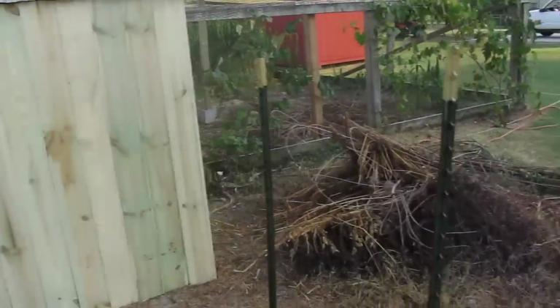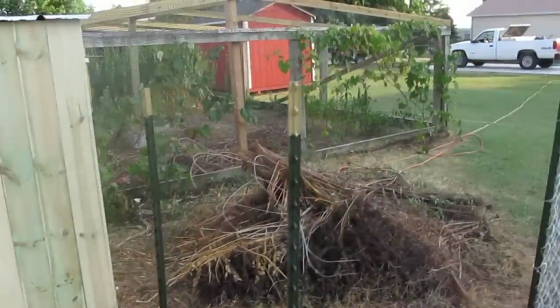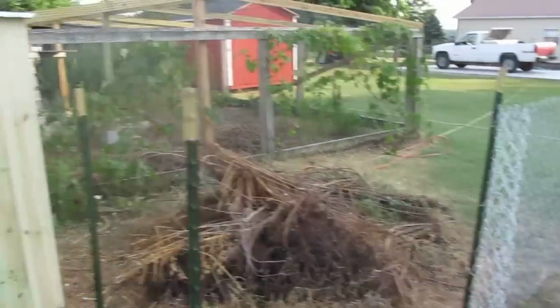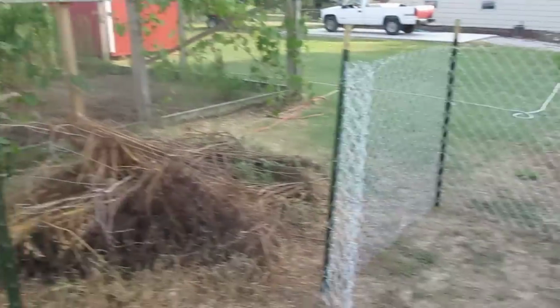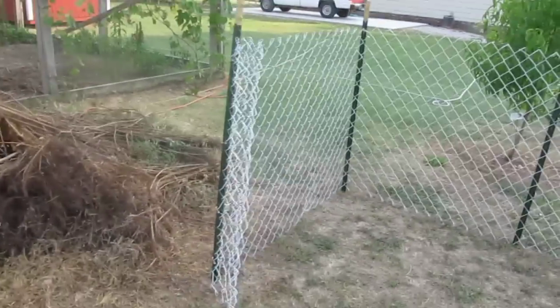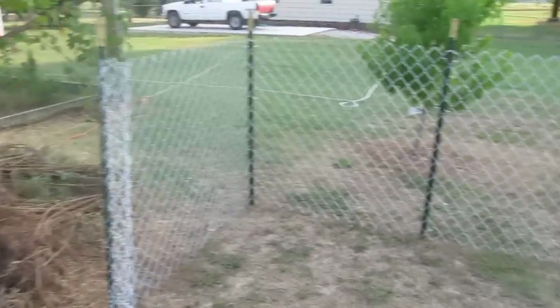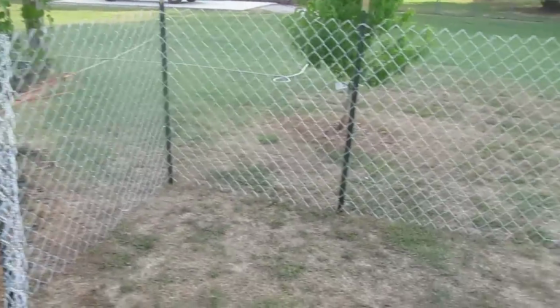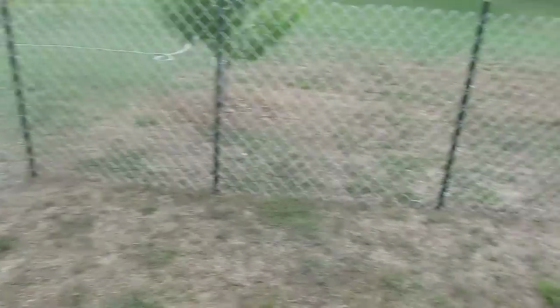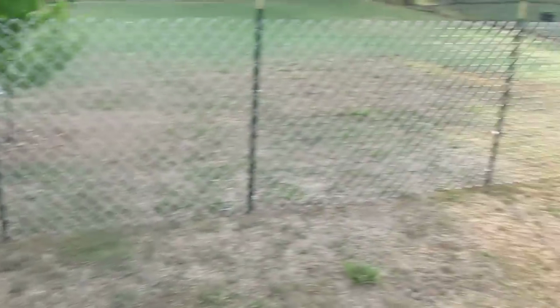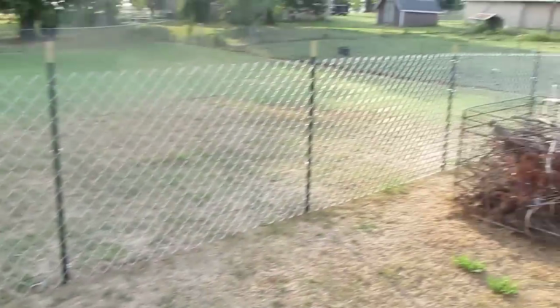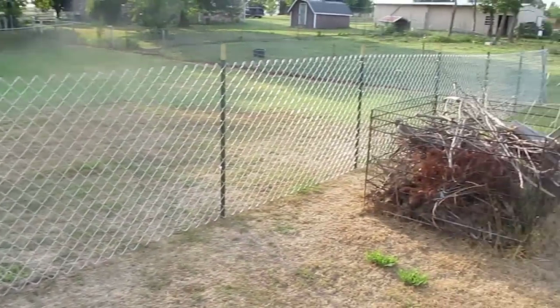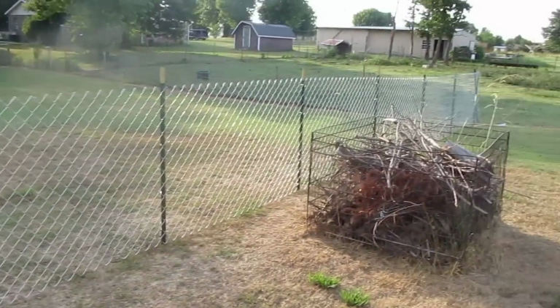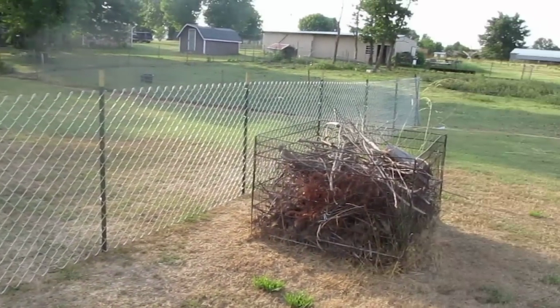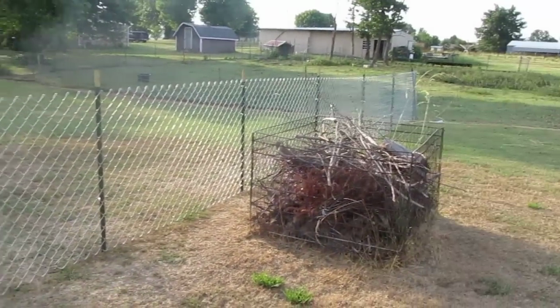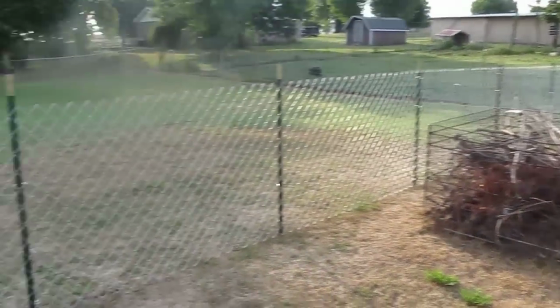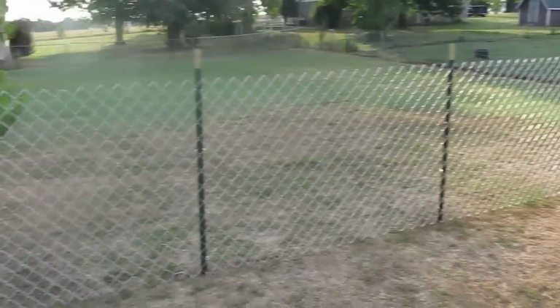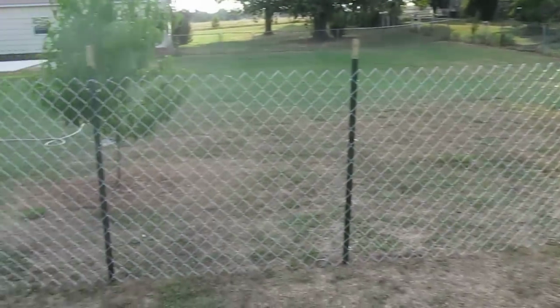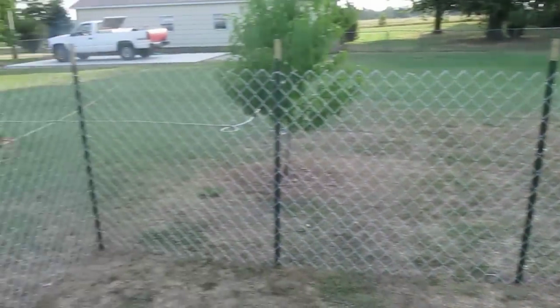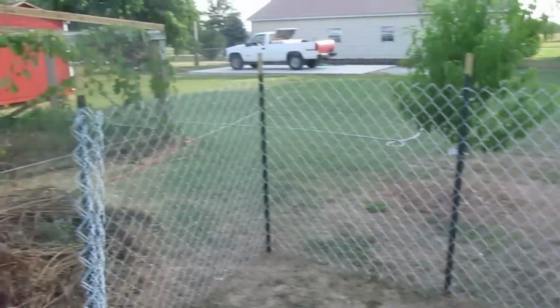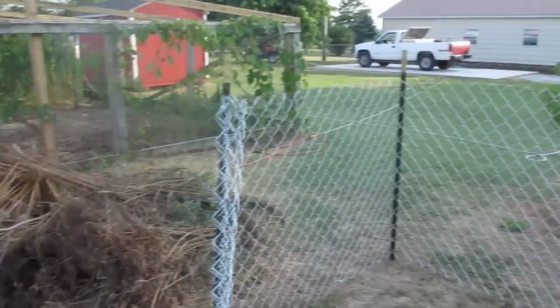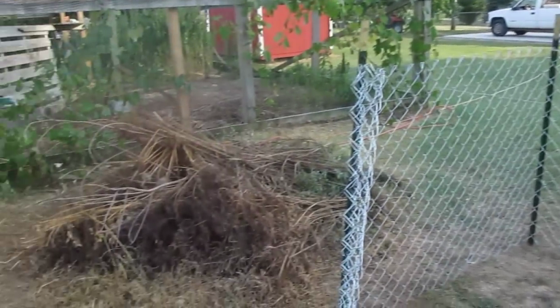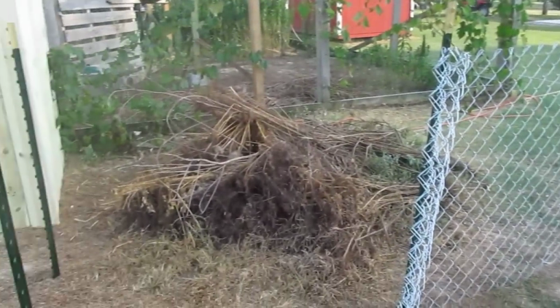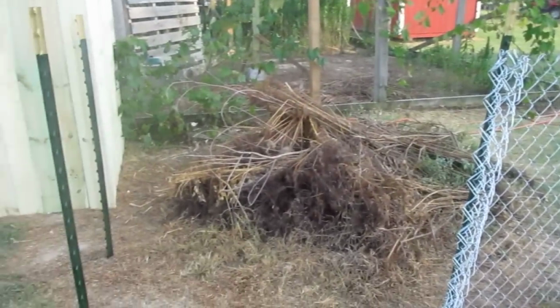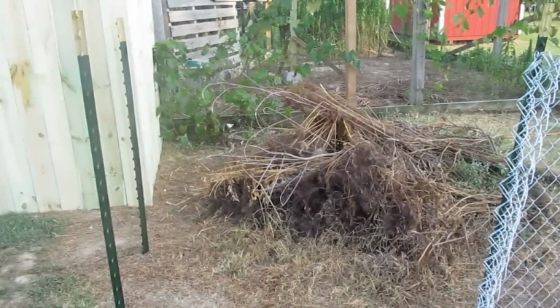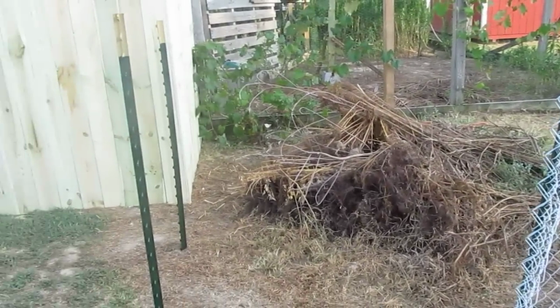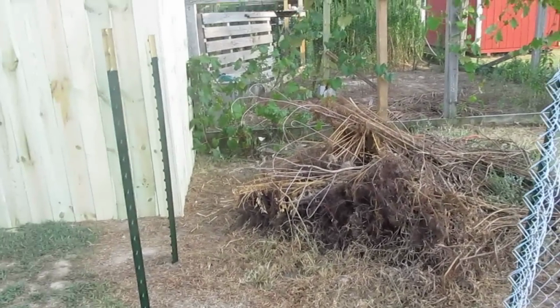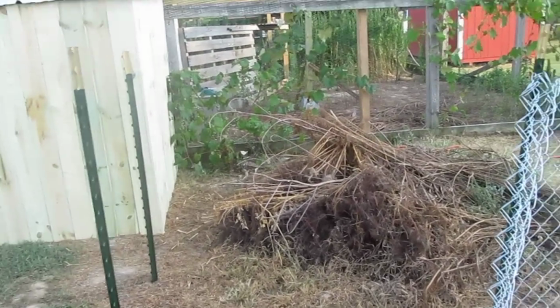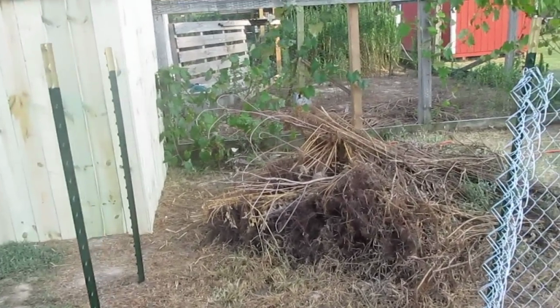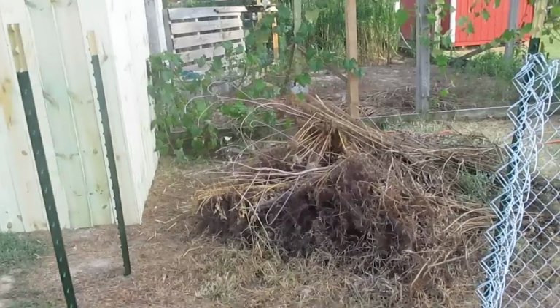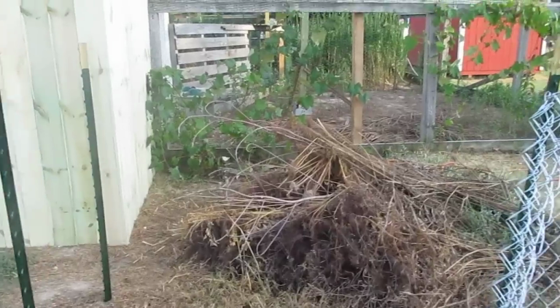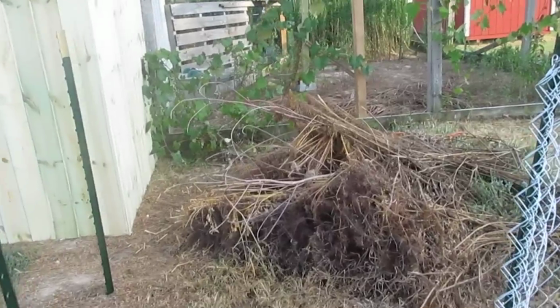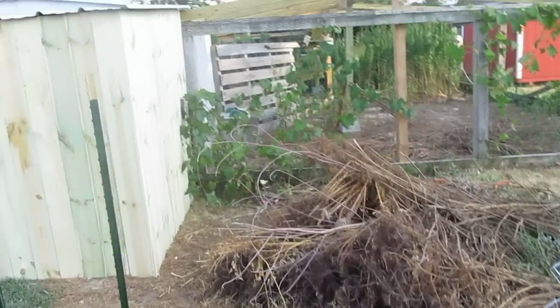We have to finish the fencing here — fencing right here. That's a burn pile that we're gonna have to move.